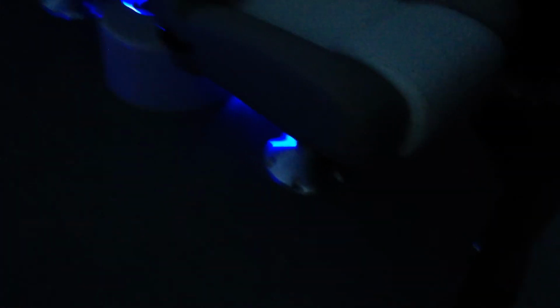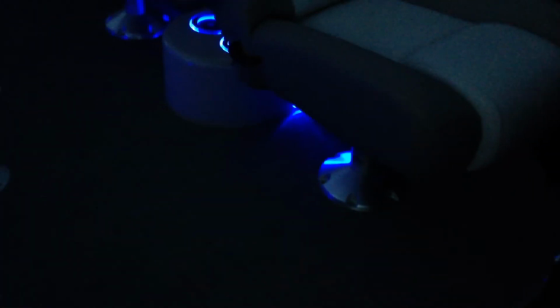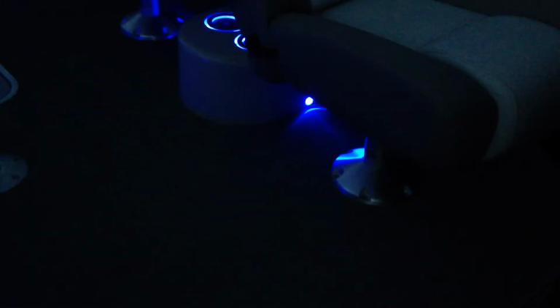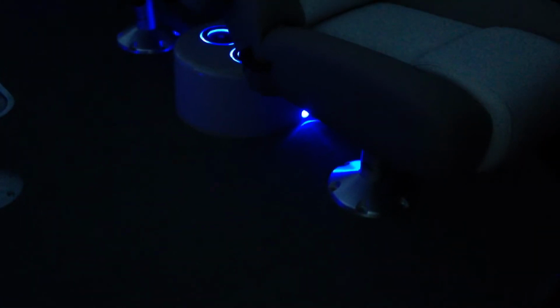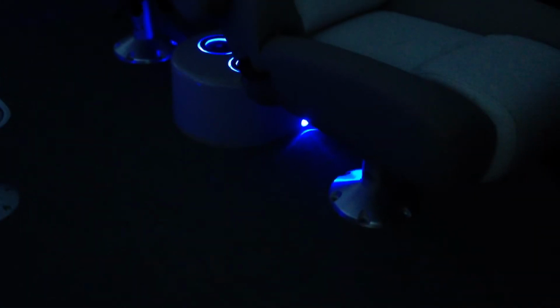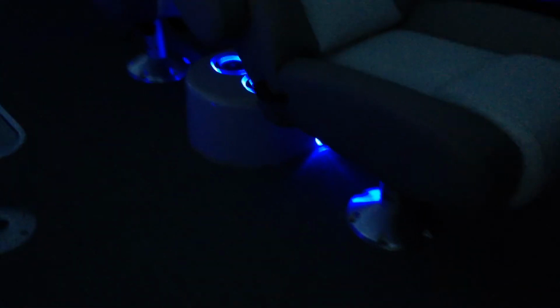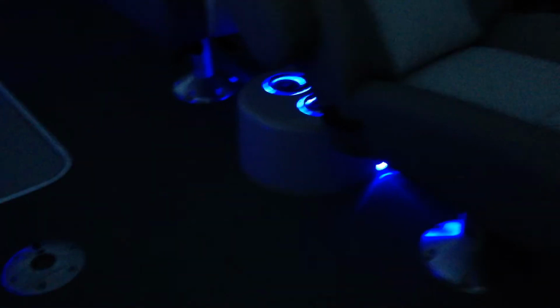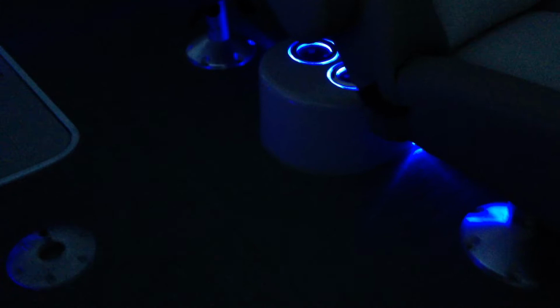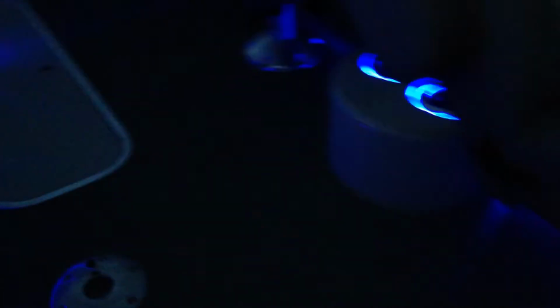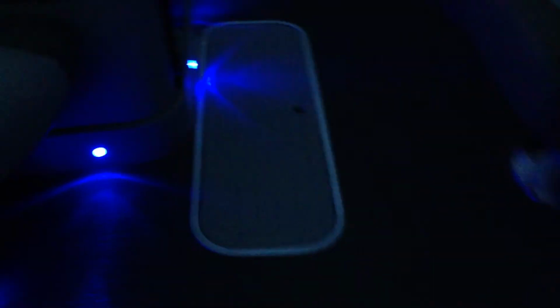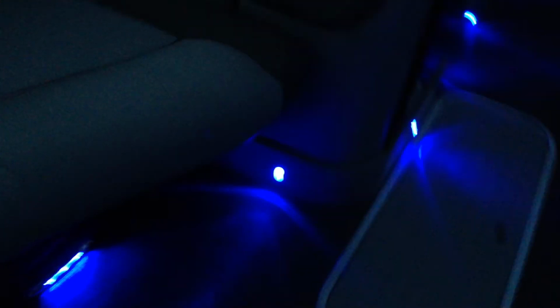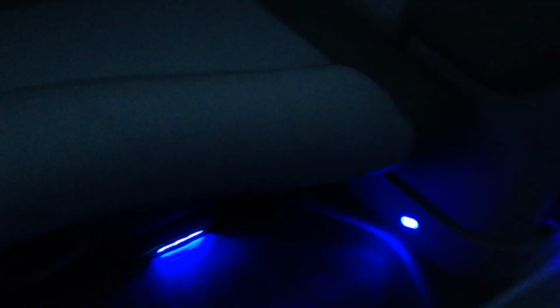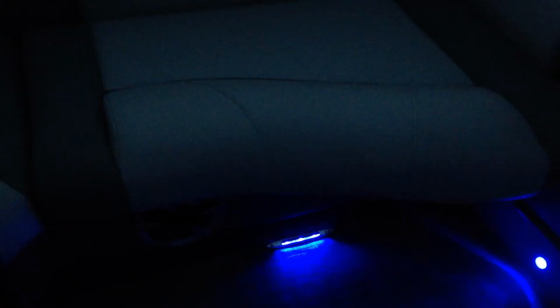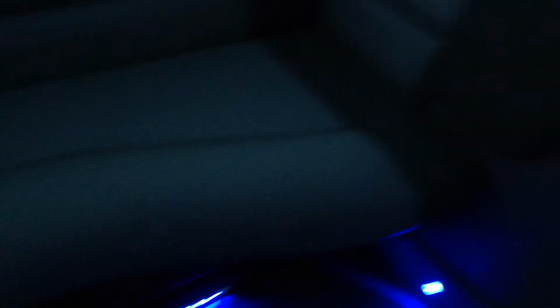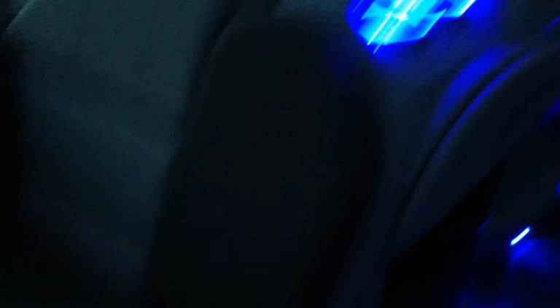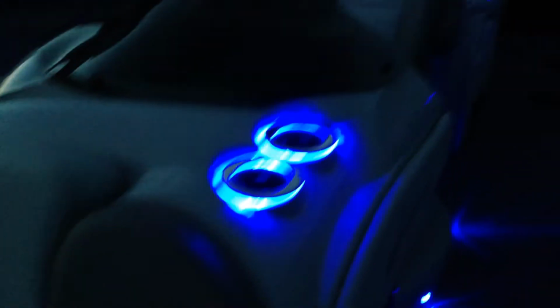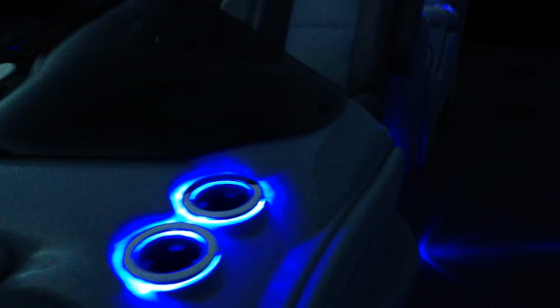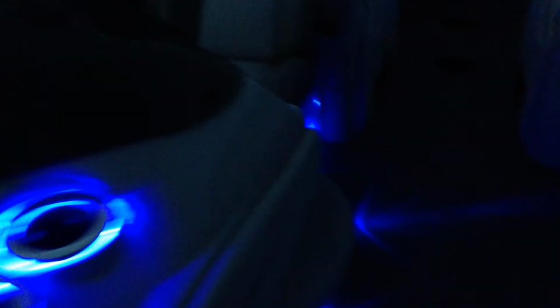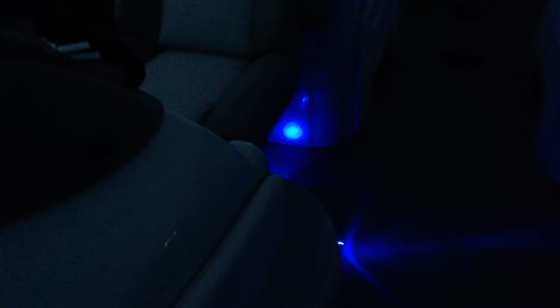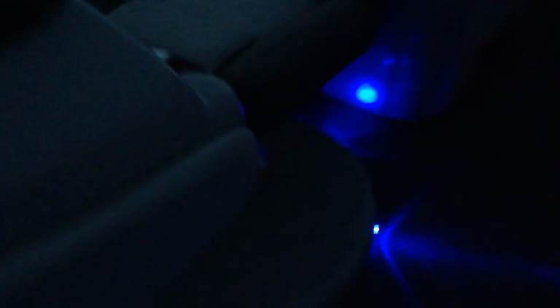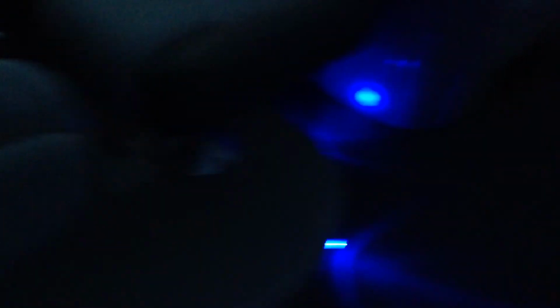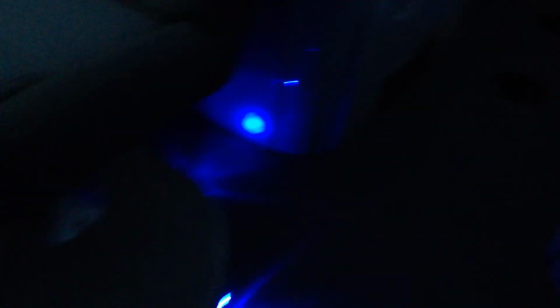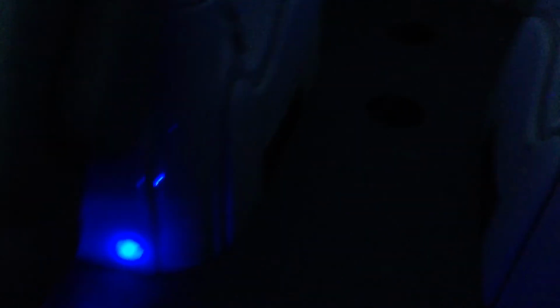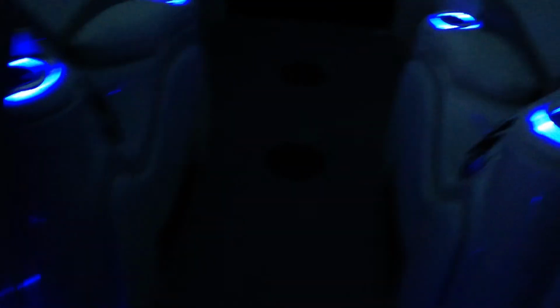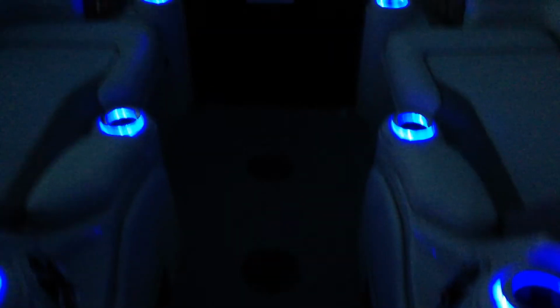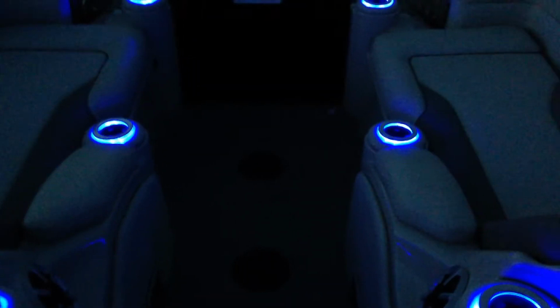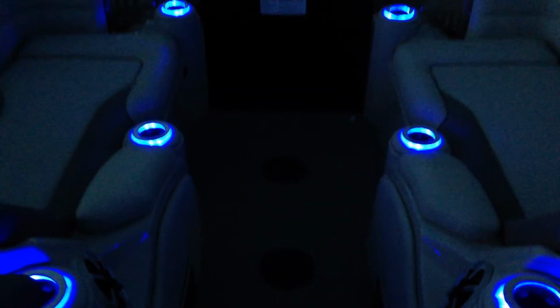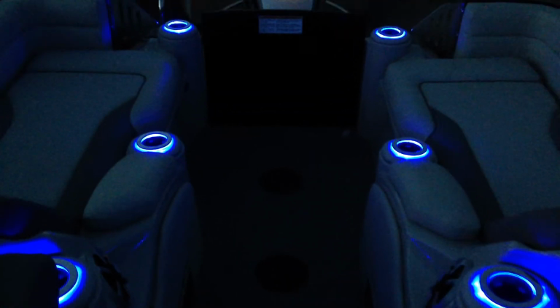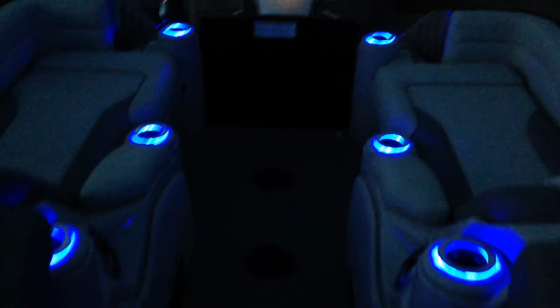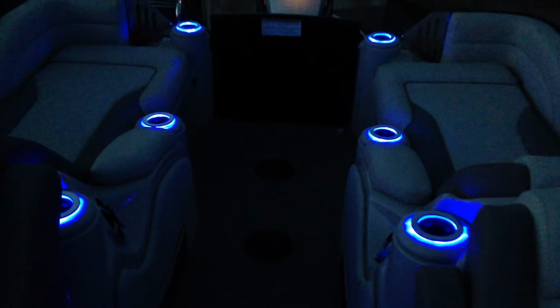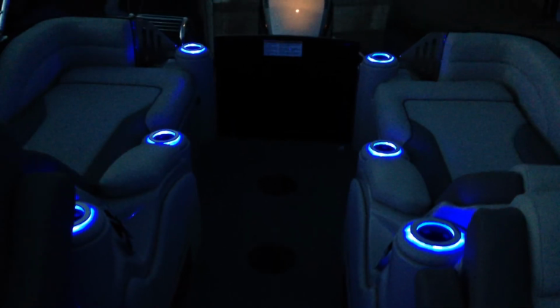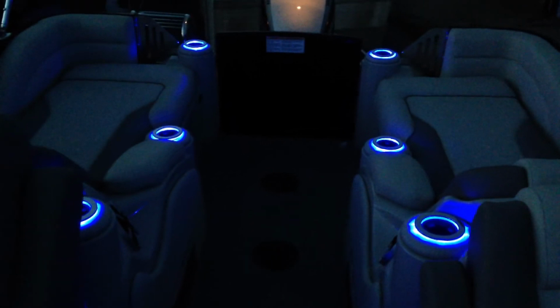So we got lights on the cooler on the floor, lights in the cup holders, lights on the floor under the couch, cup holders, floor. The boat really gets lit up good.